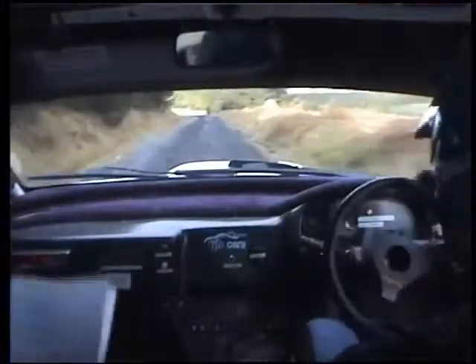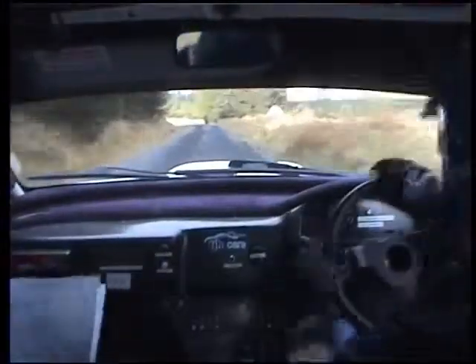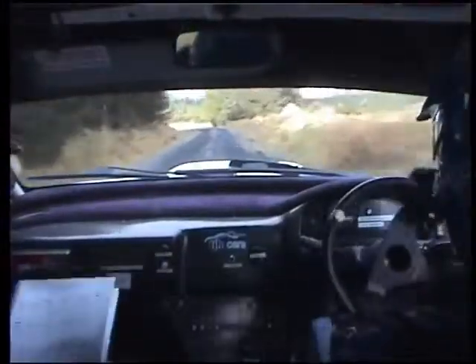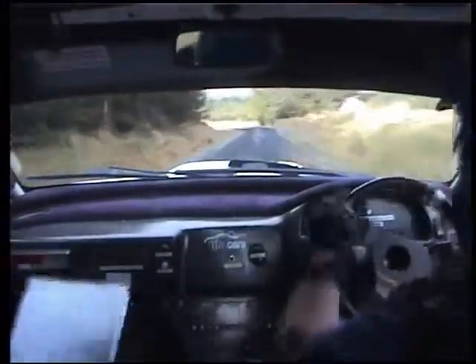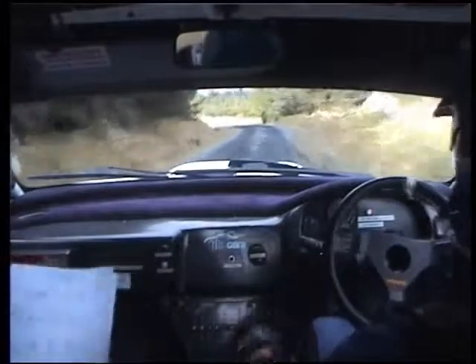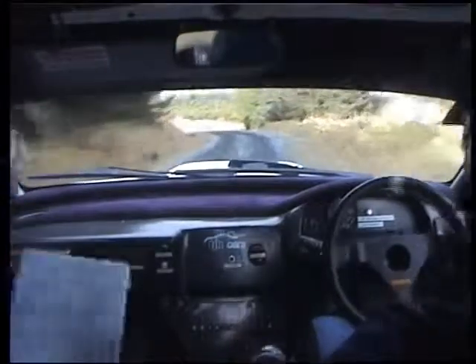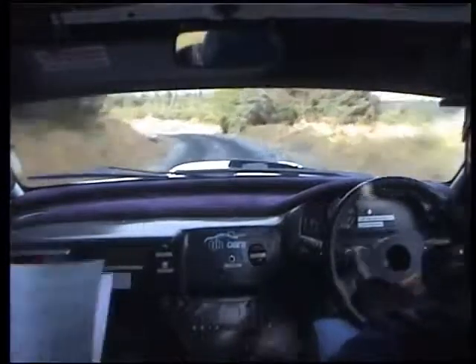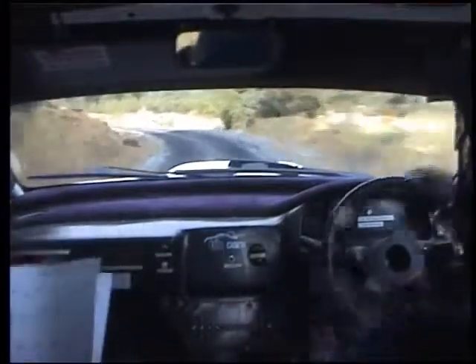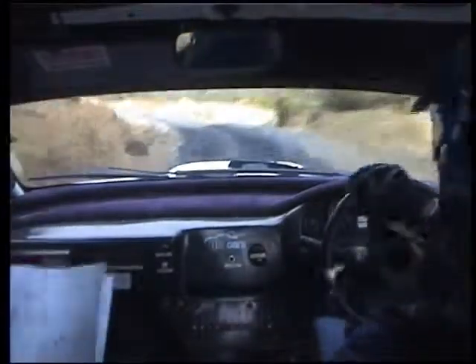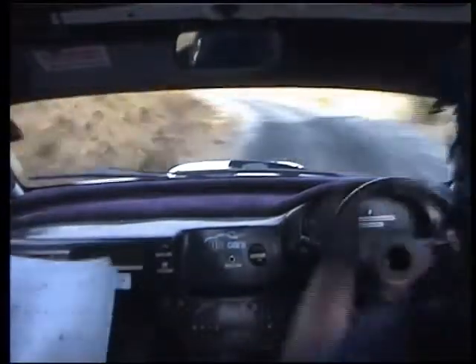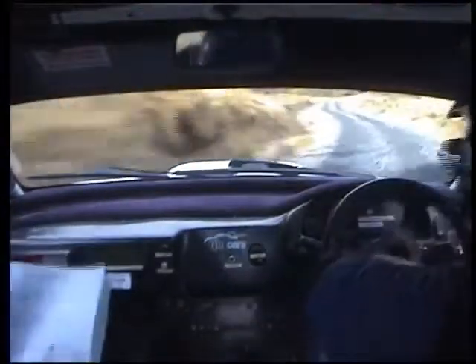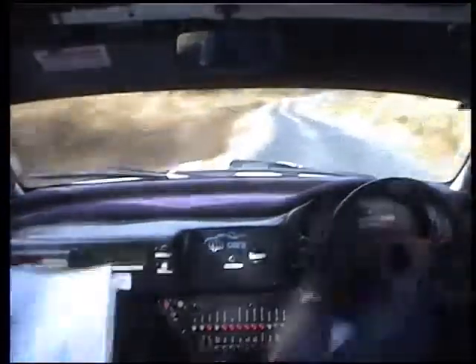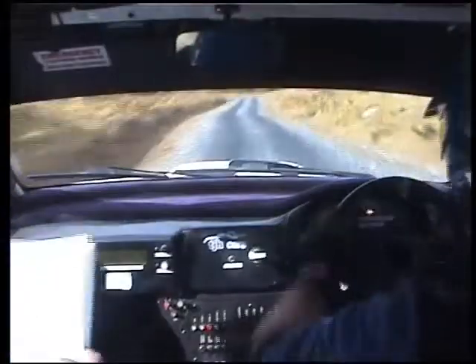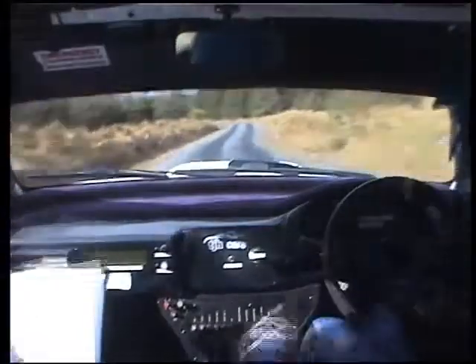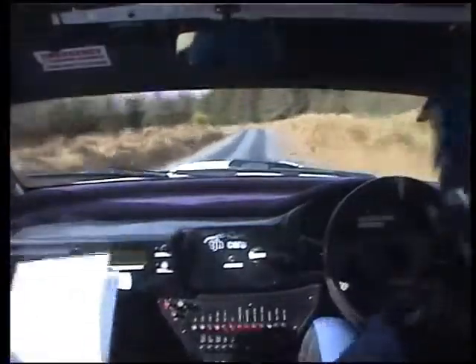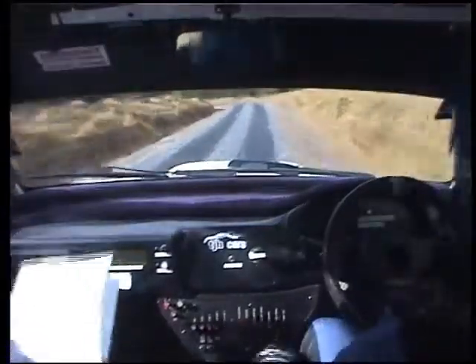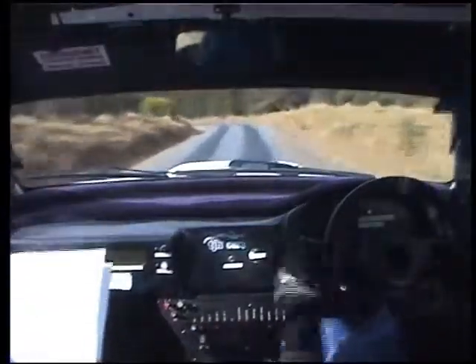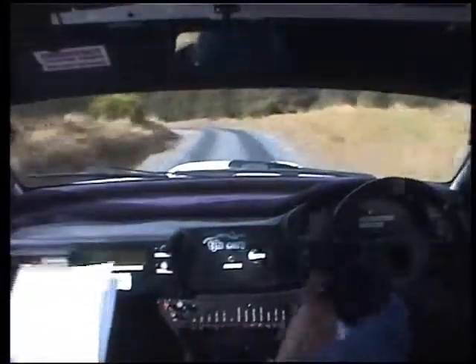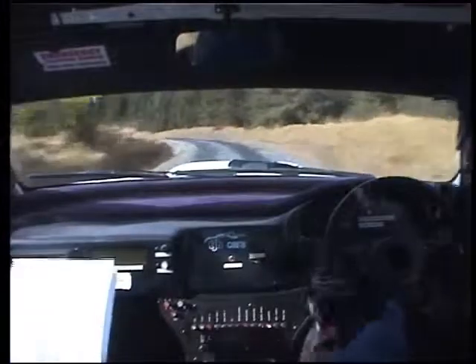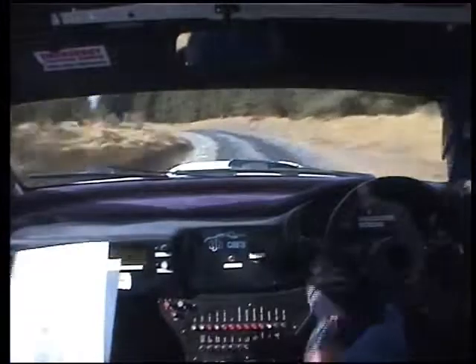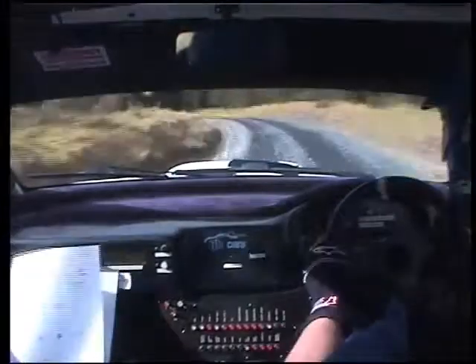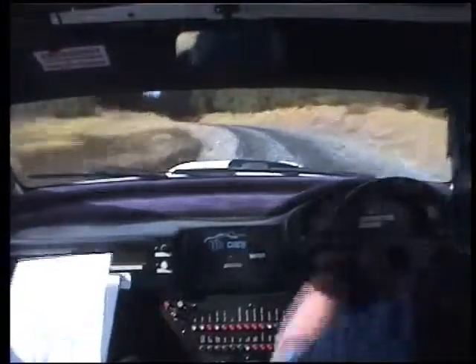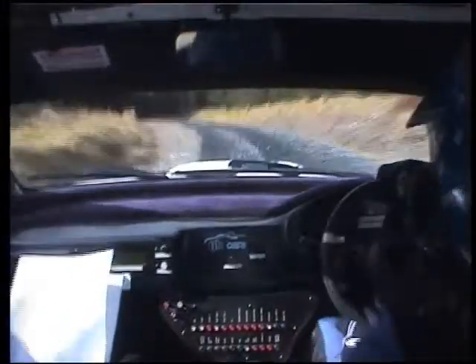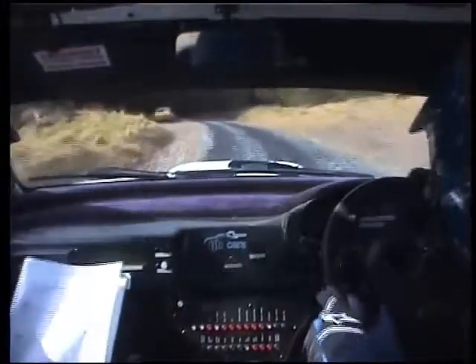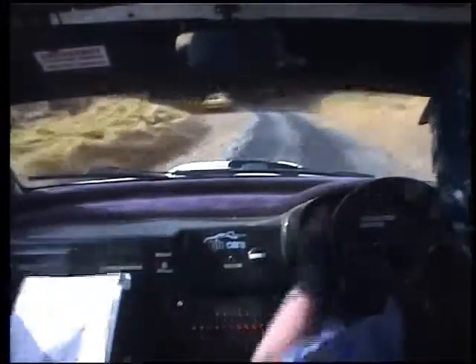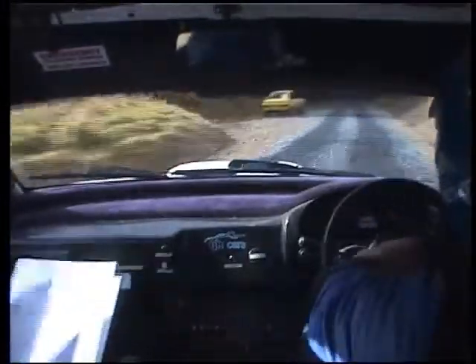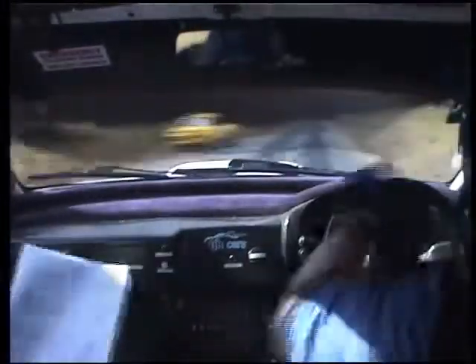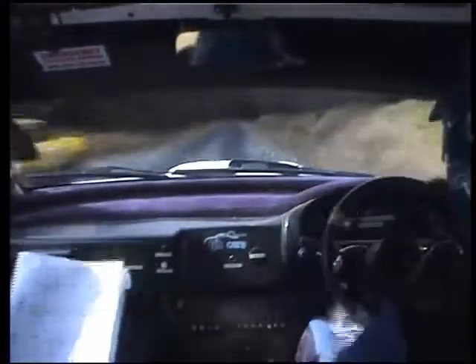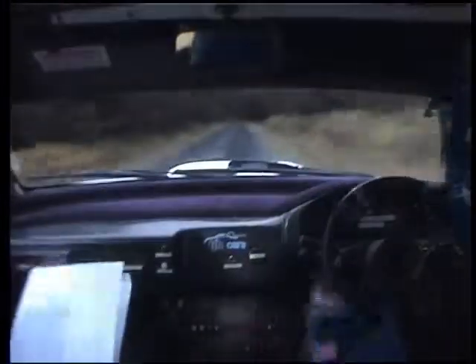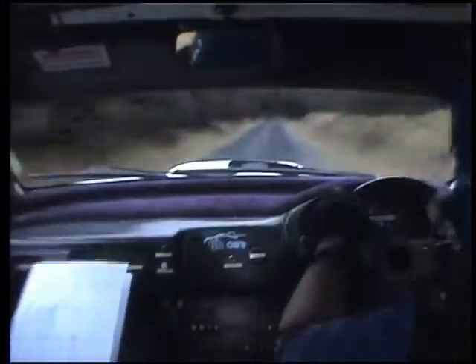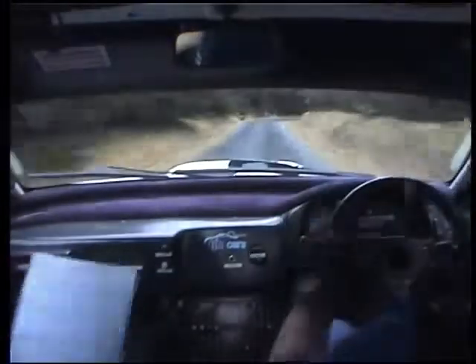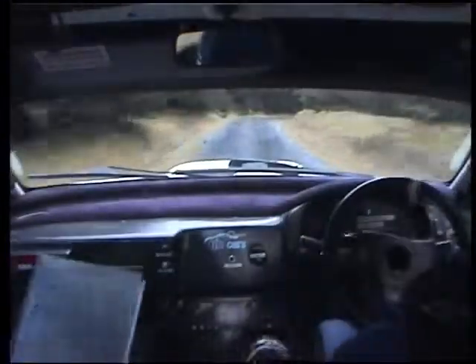Up the gears. 3 left, don't cut, 40. 3 flat, 3 left, 80, long. 4 right, tight, 5. 4 right, tight, 5.